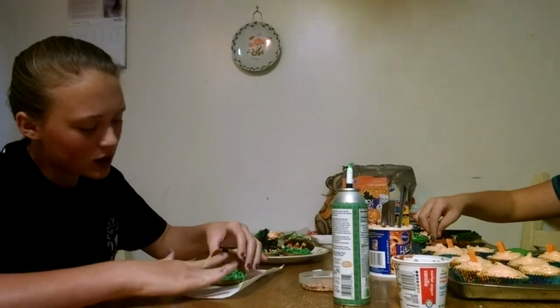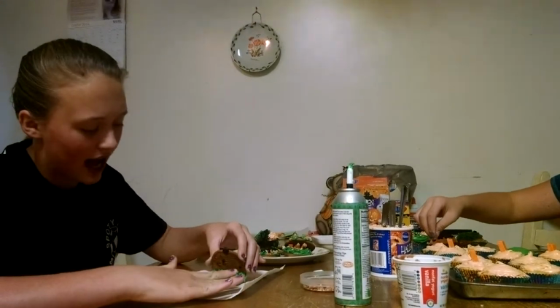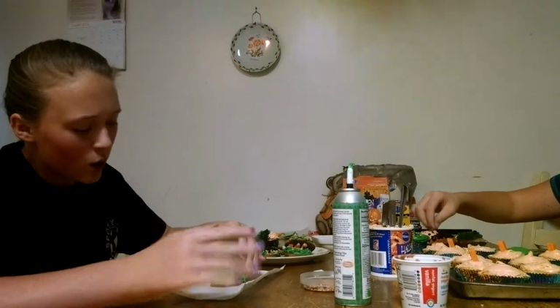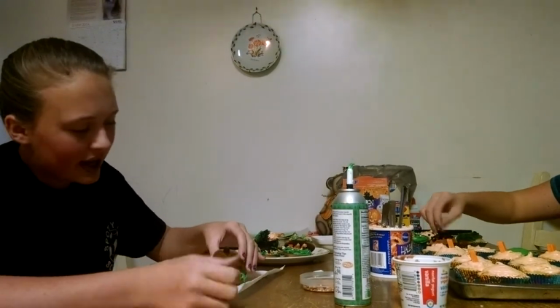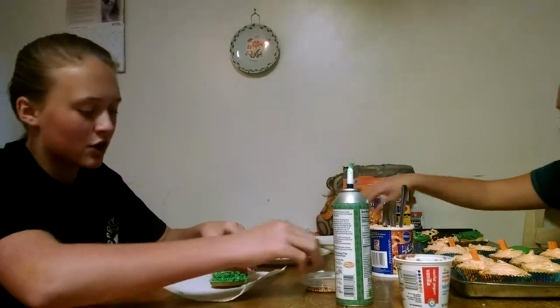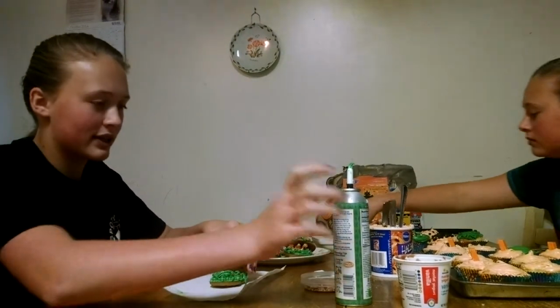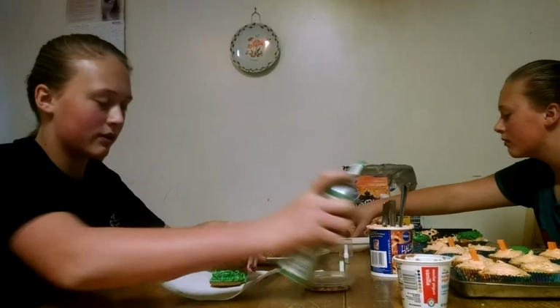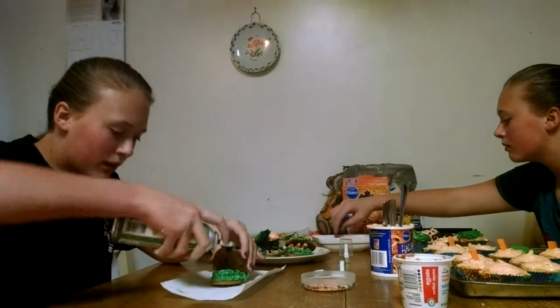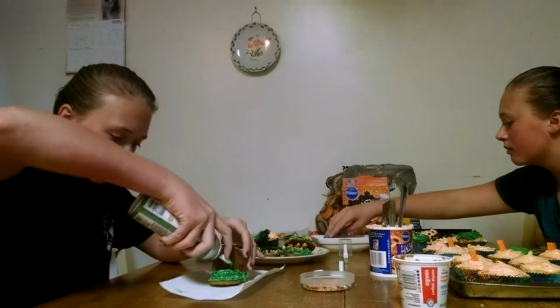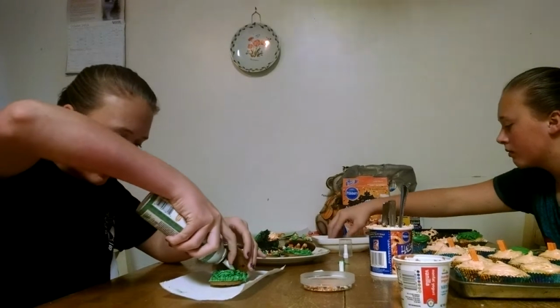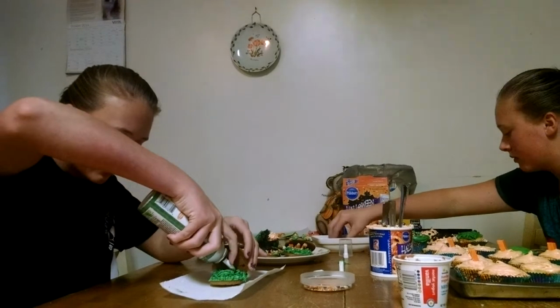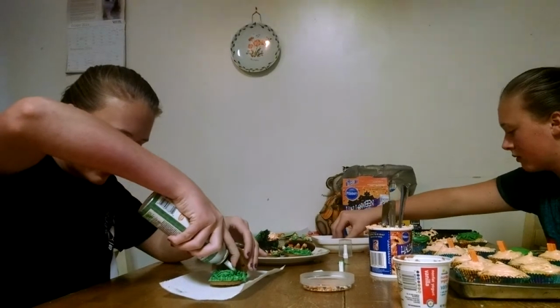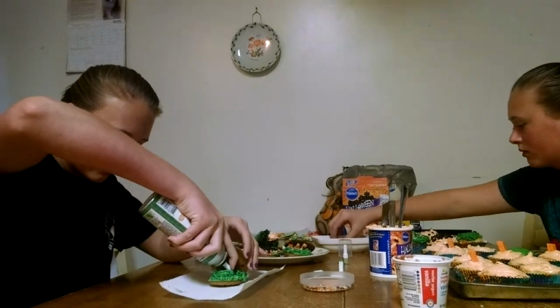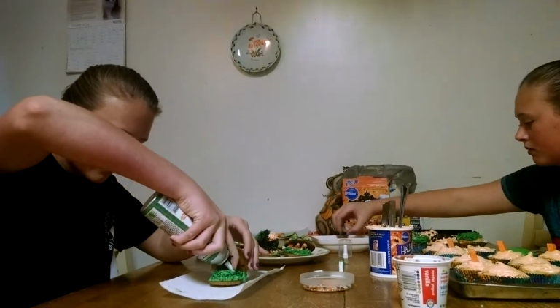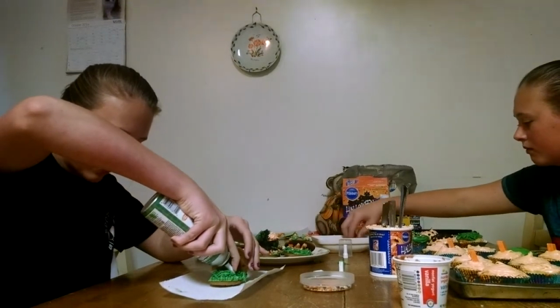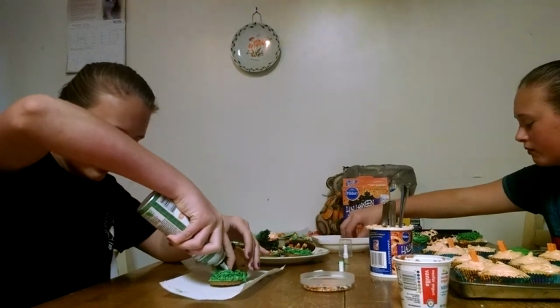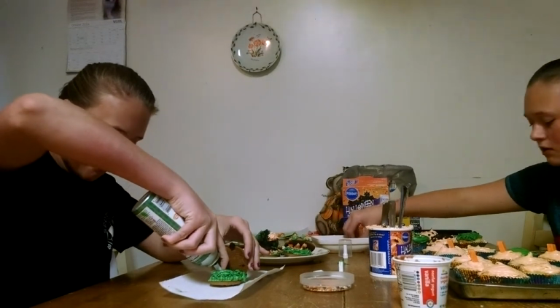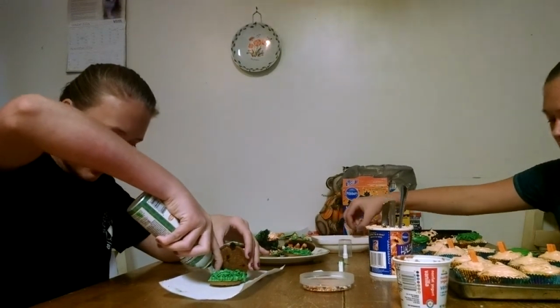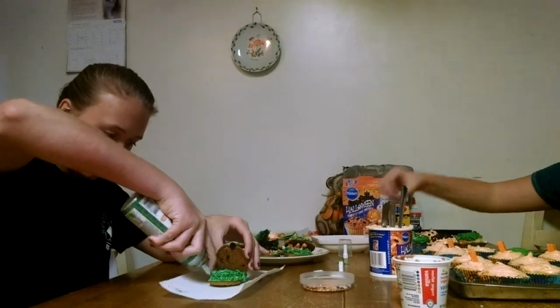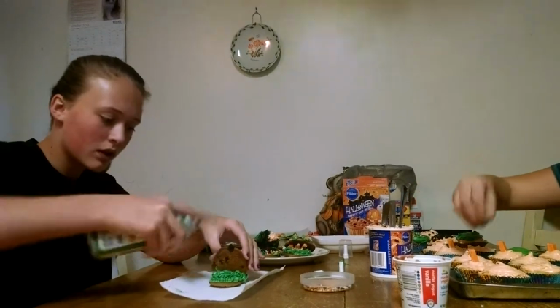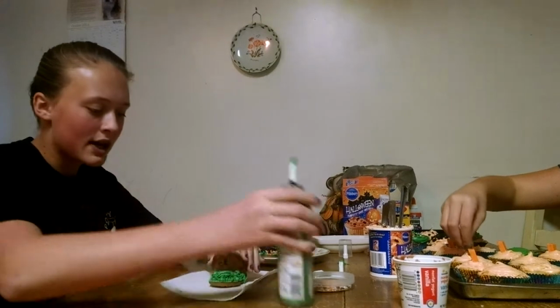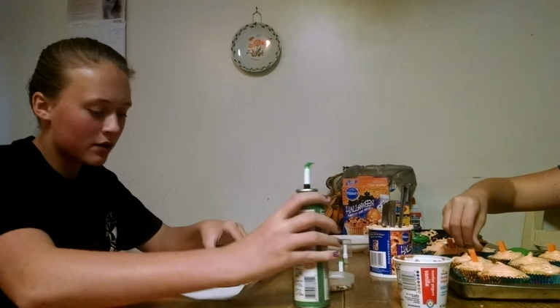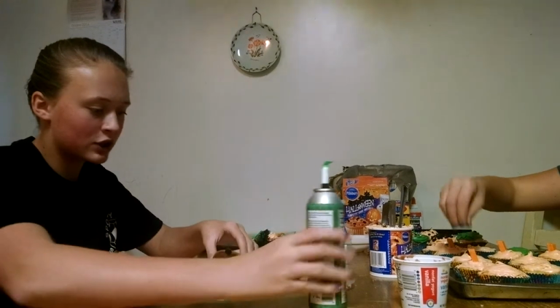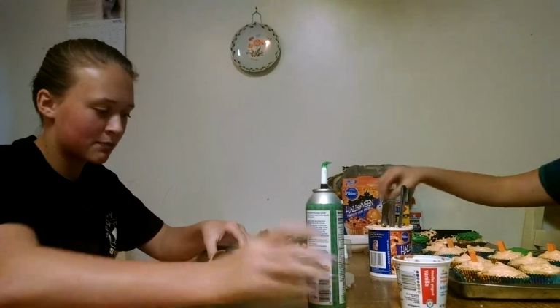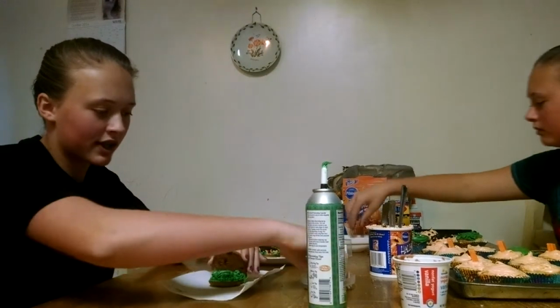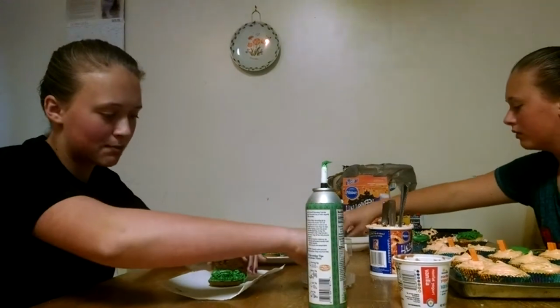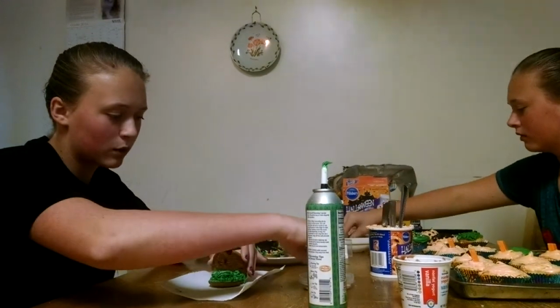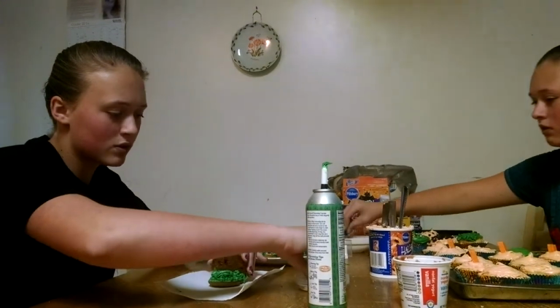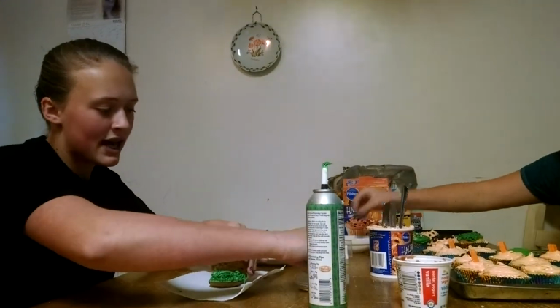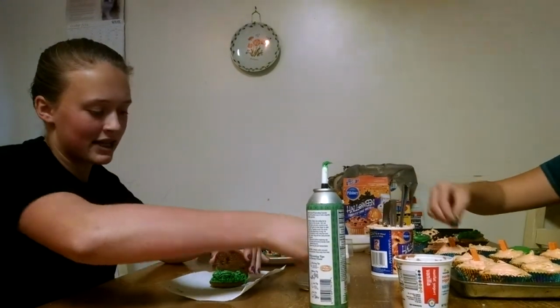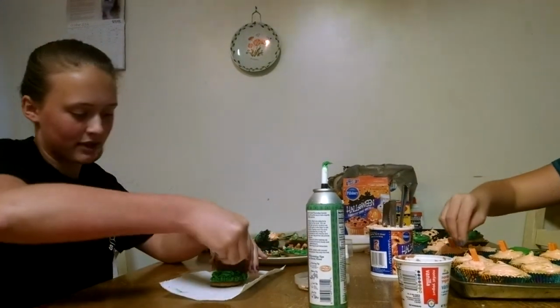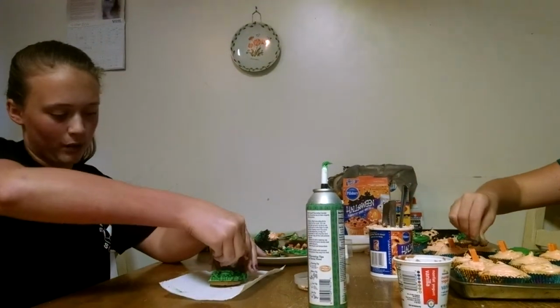While I'm holding that, I can put a little more icing right here where everything is empty, and then you can start sprinkling some sprinkles and getting some stuff going.